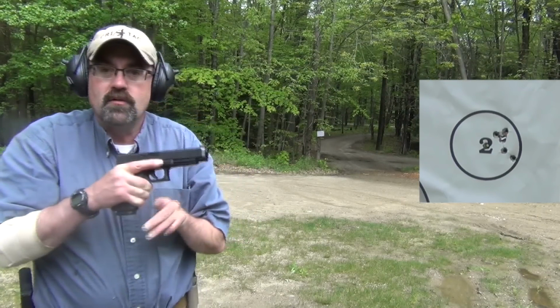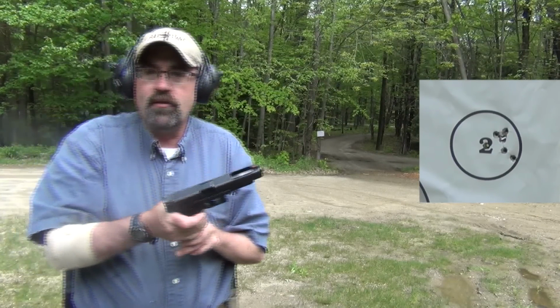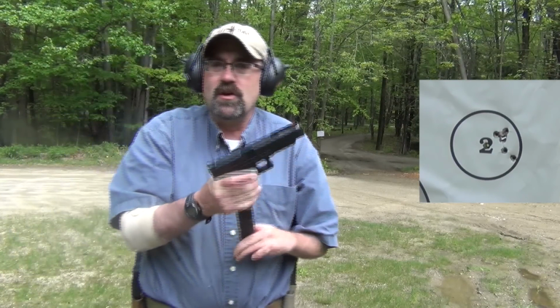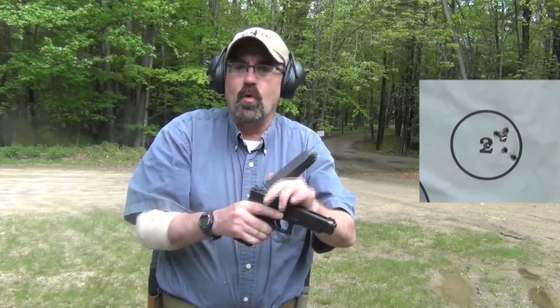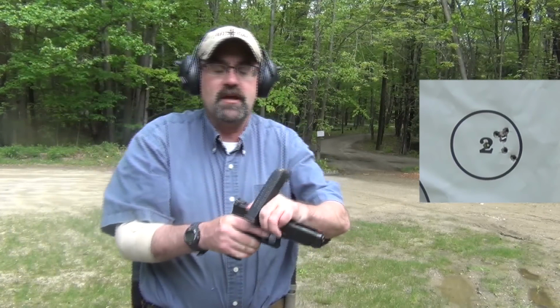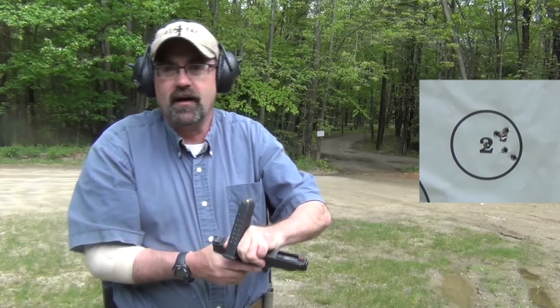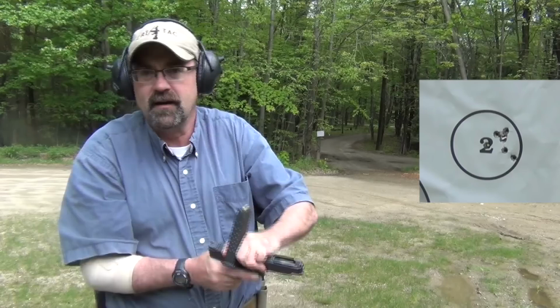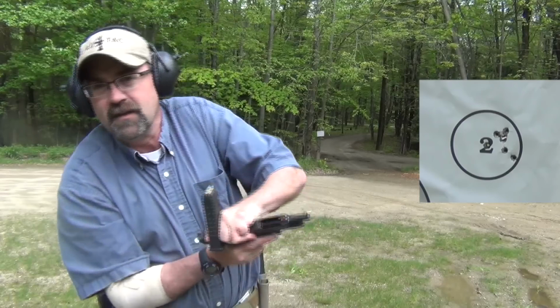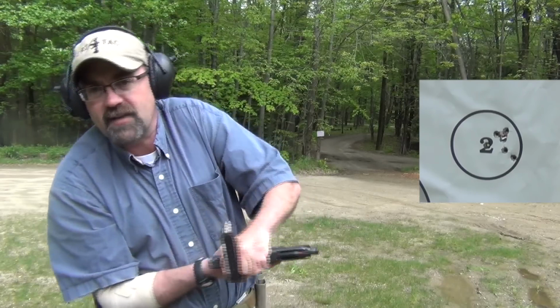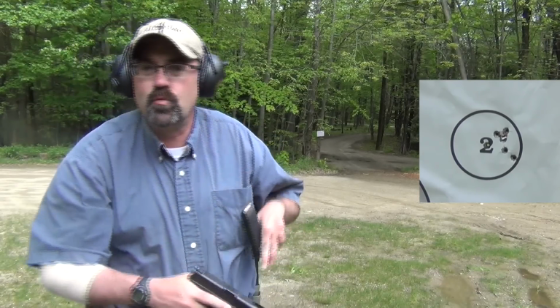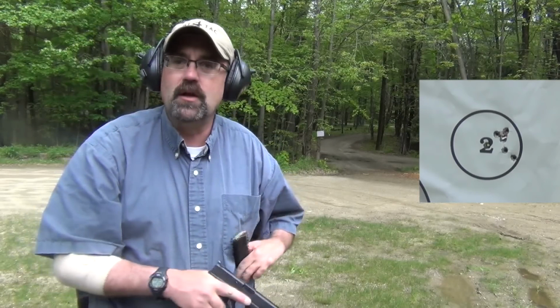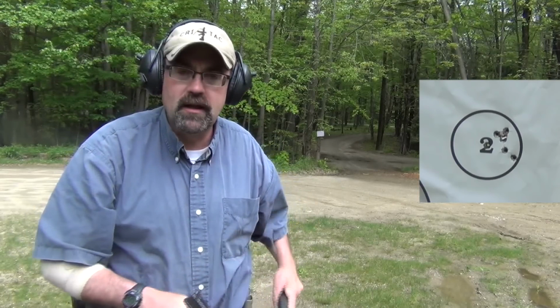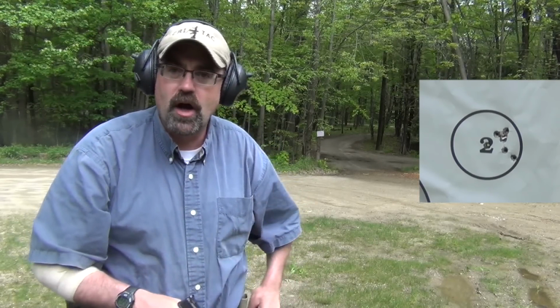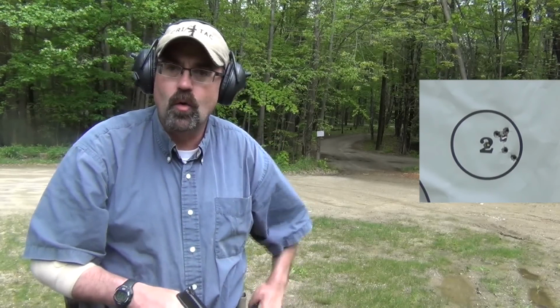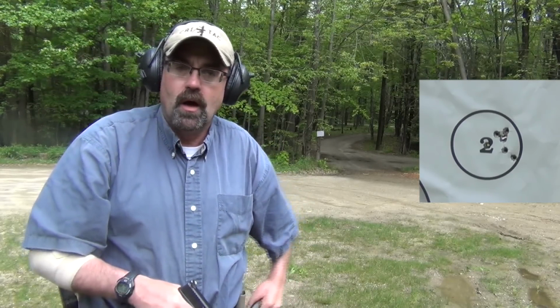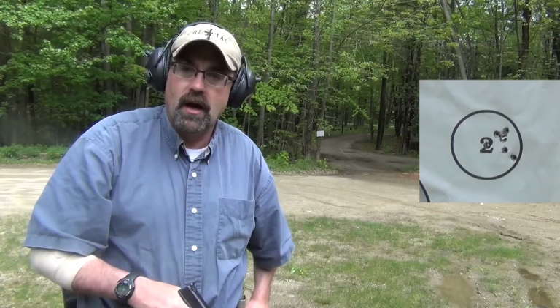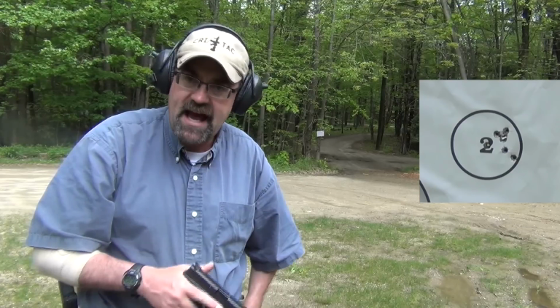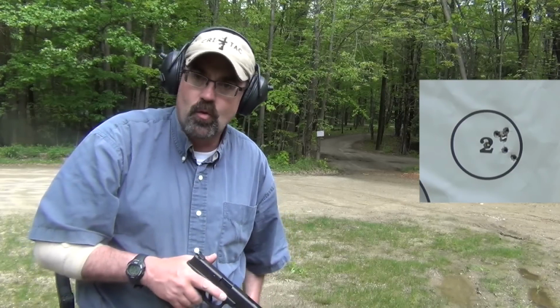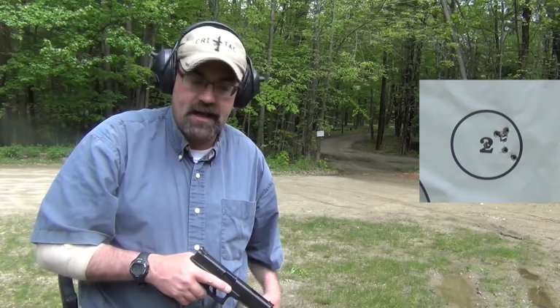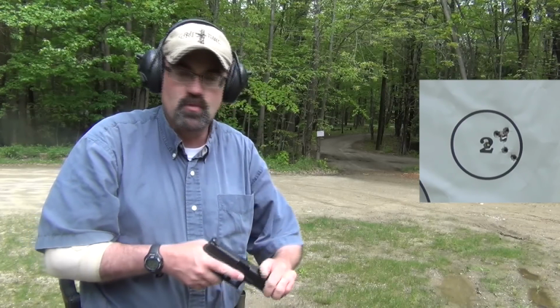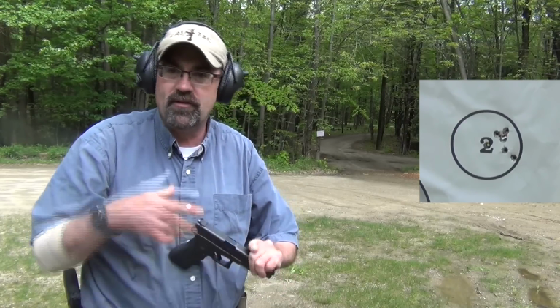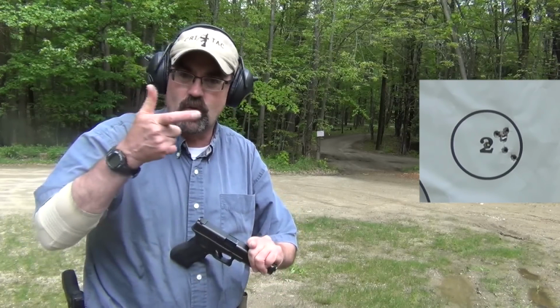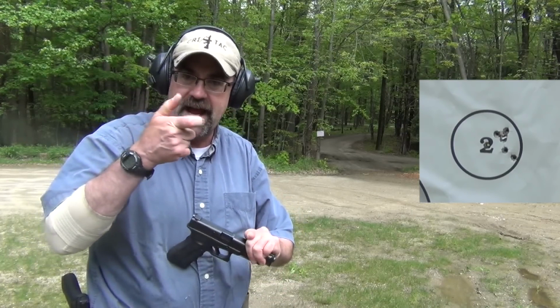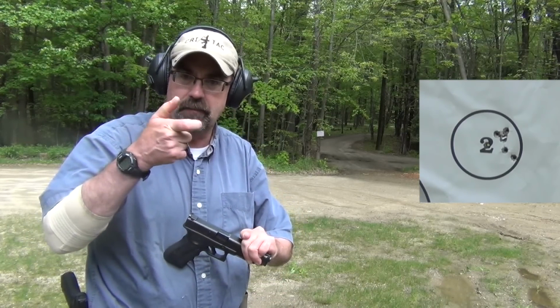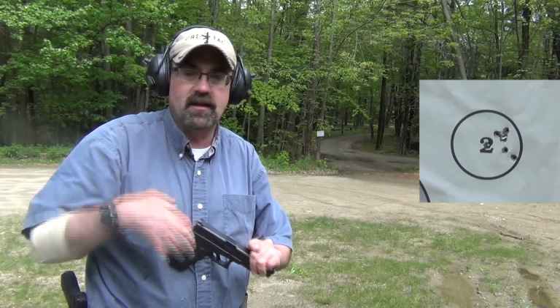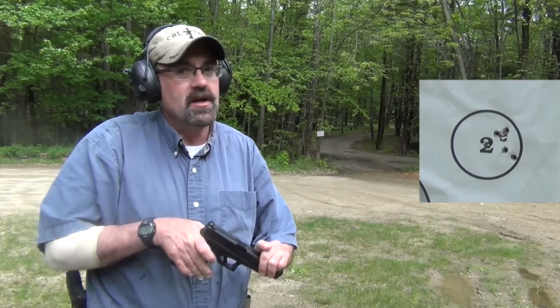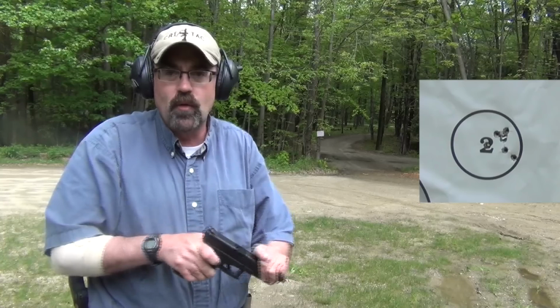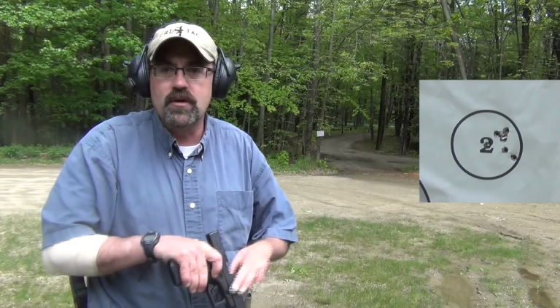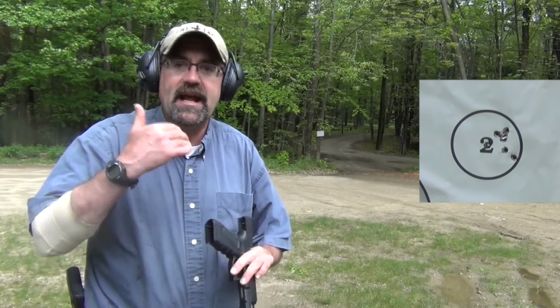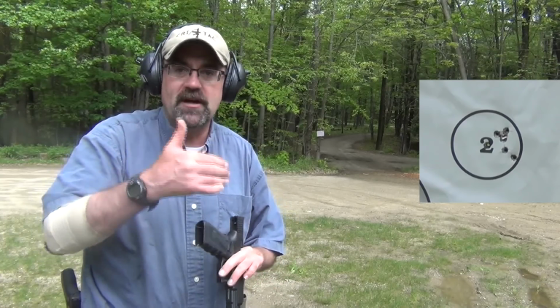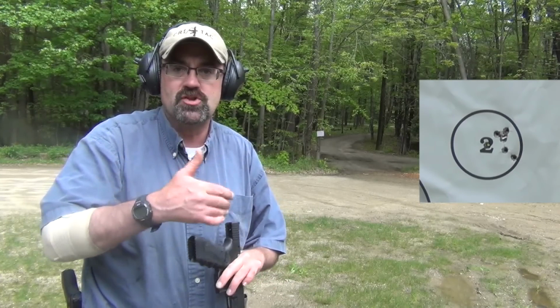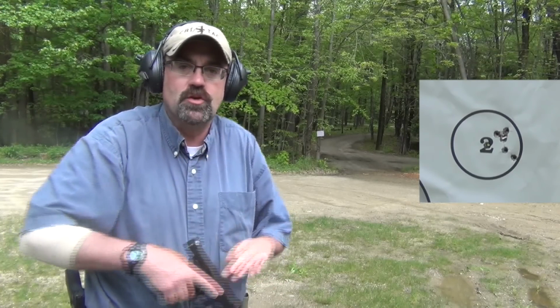One of the things you'll note with the Glocks is this really audio and tactile reset, which is one of the things that's great. You can really ride that reset and do a much better job shooting.